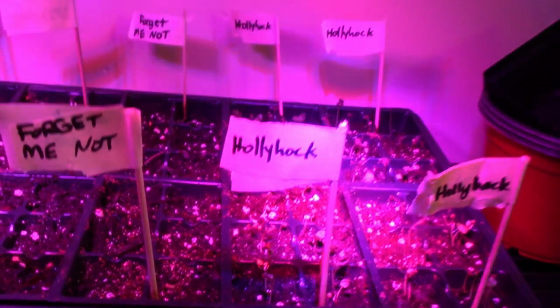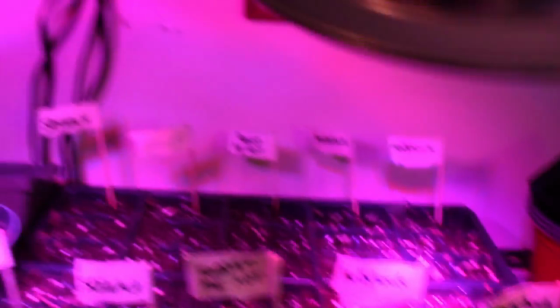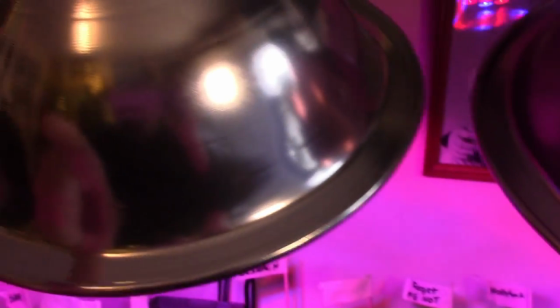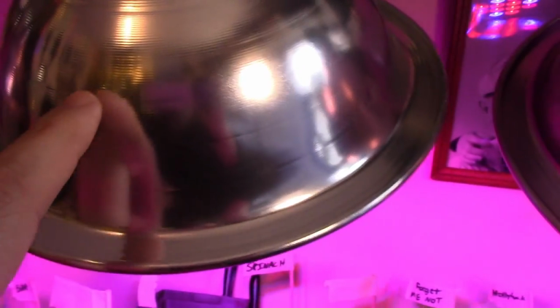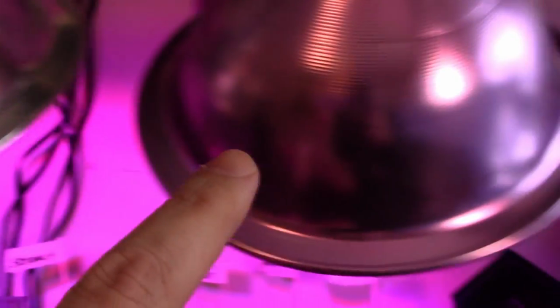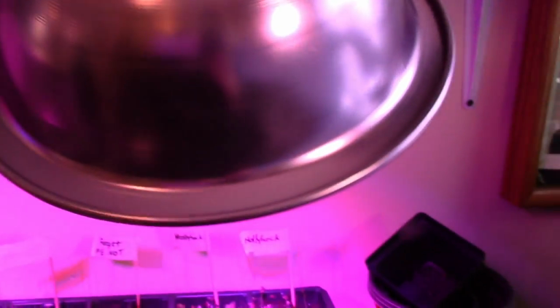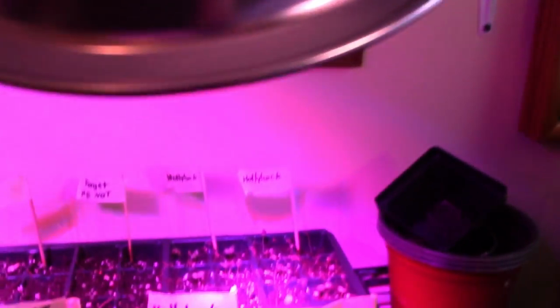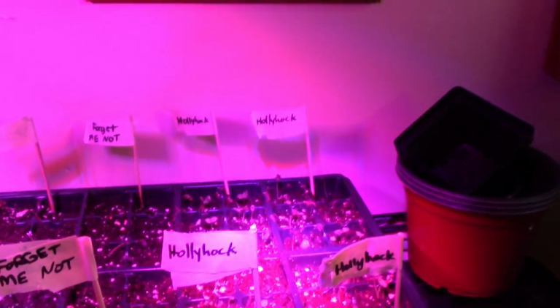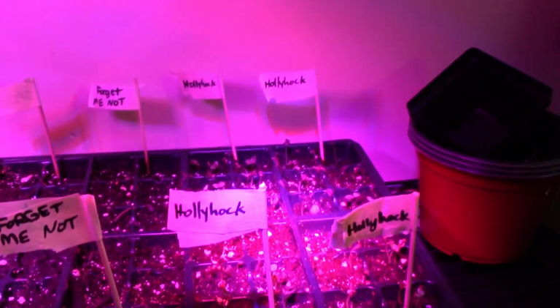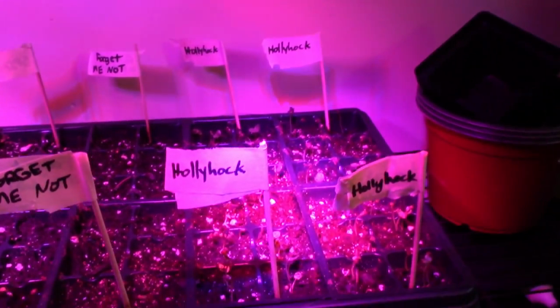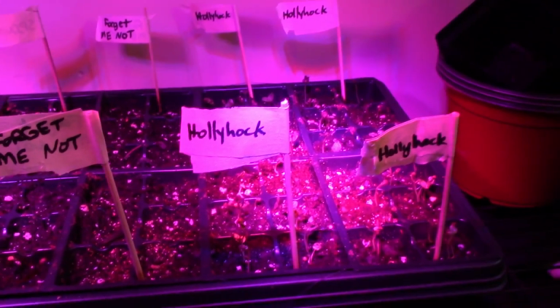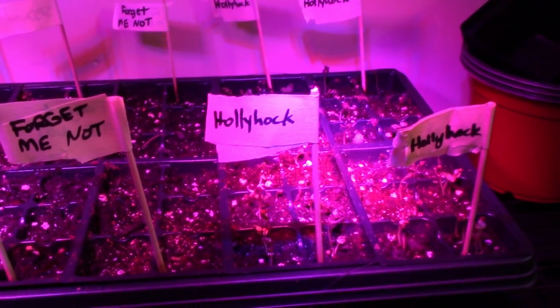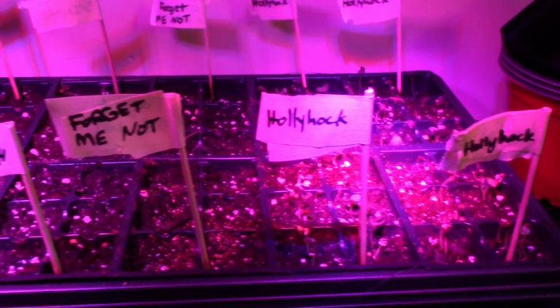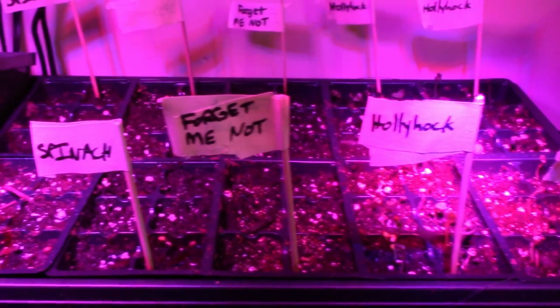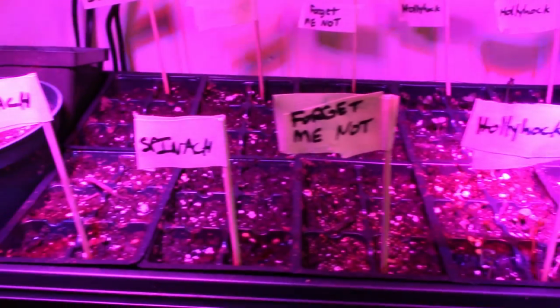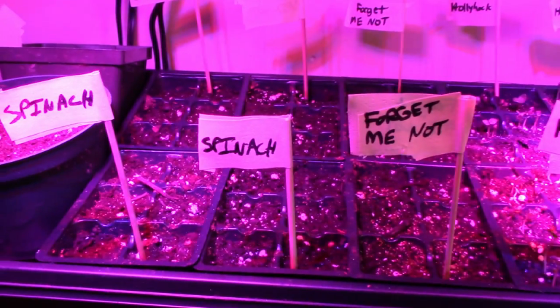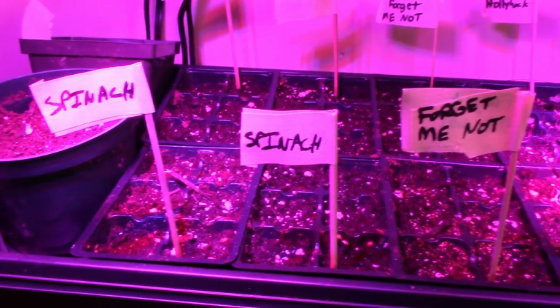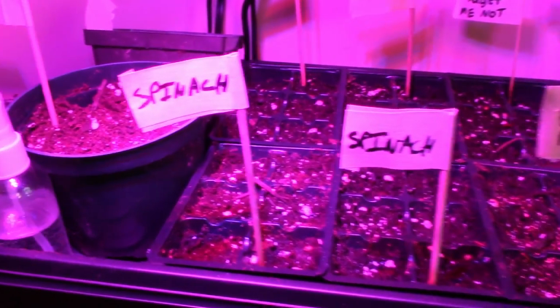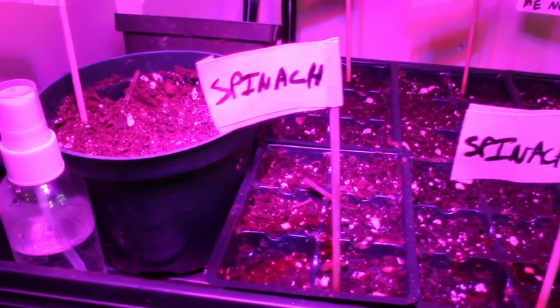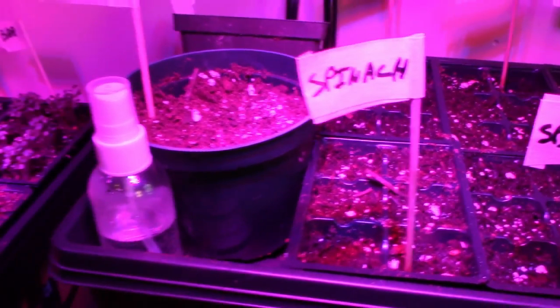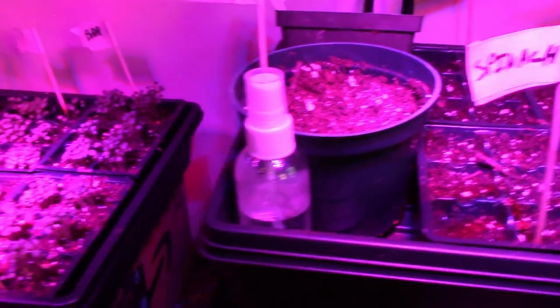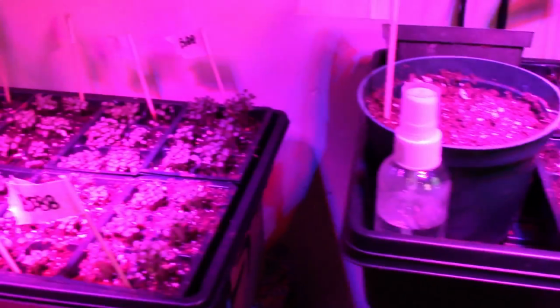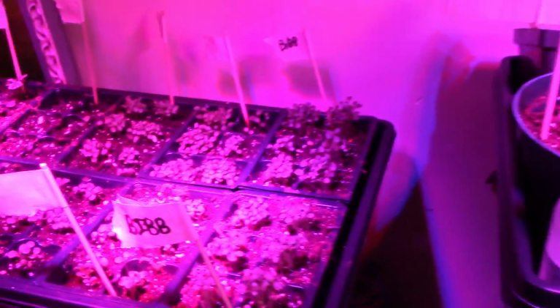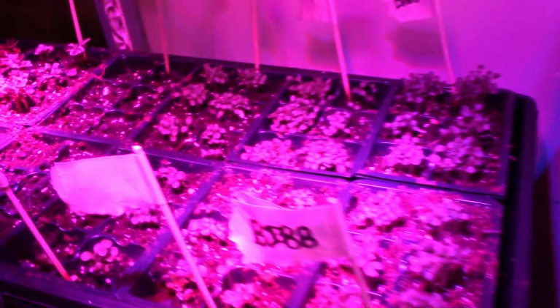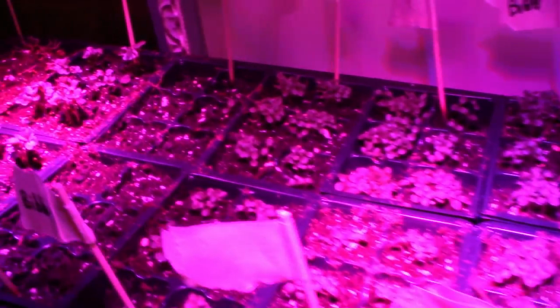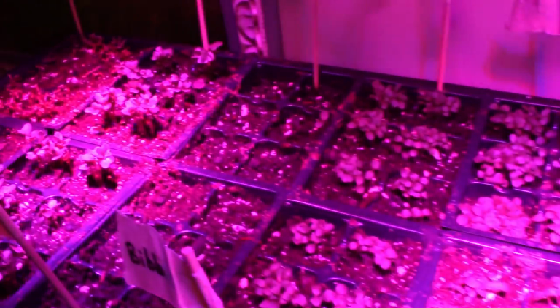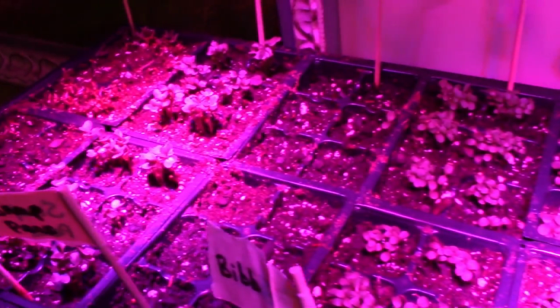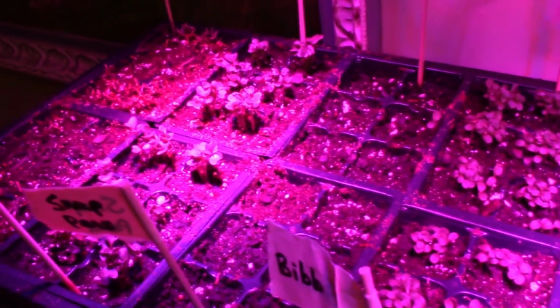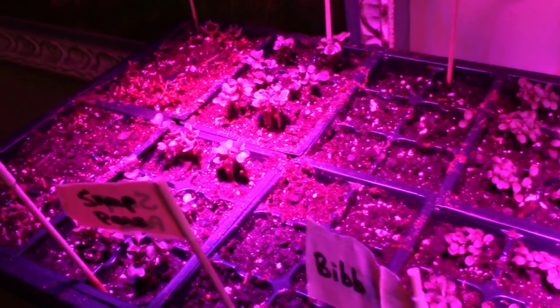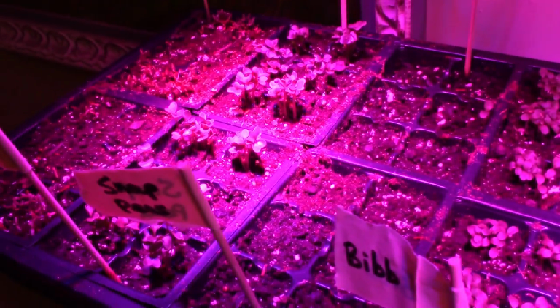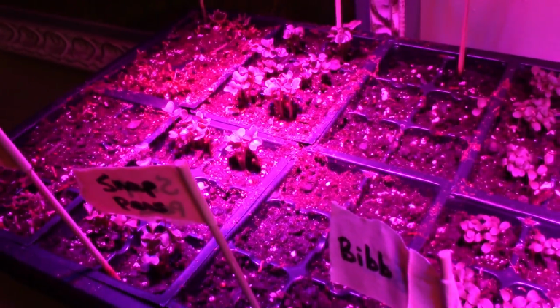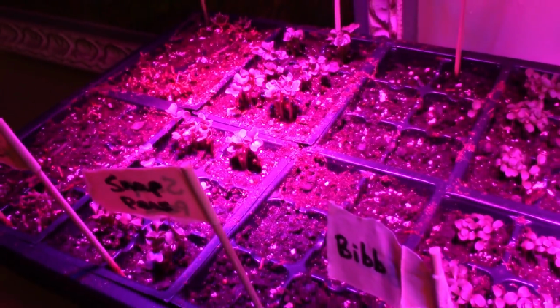You've got to get something to hold them, but LED grow lights used to be so outrageously expensive — it'd be like three hundred dollars to get a strip of a grow light, and now you can get them for like 20 bucks. Thank you, China.